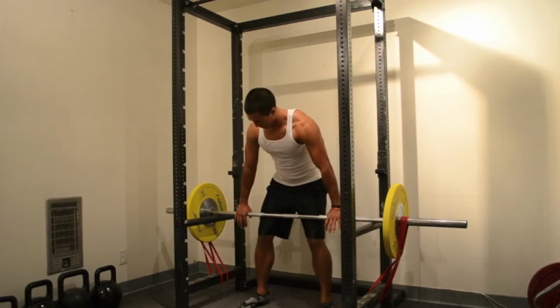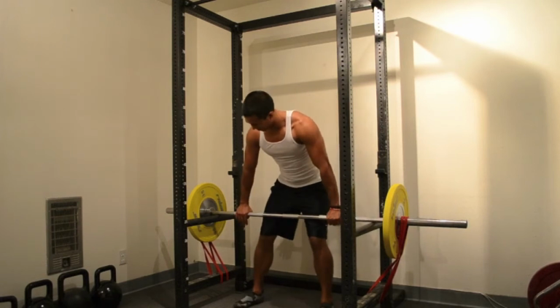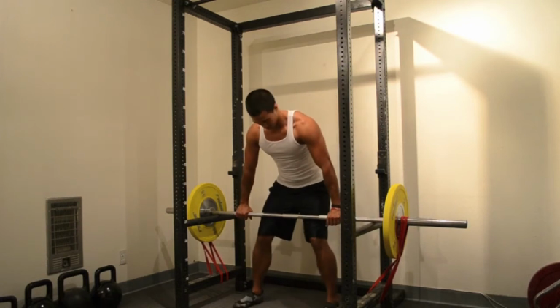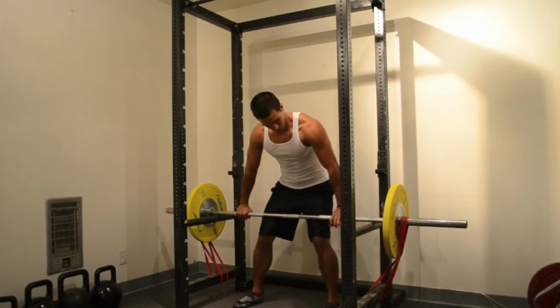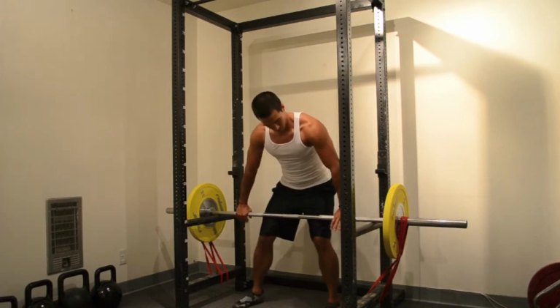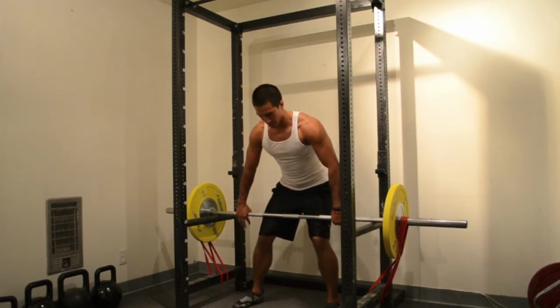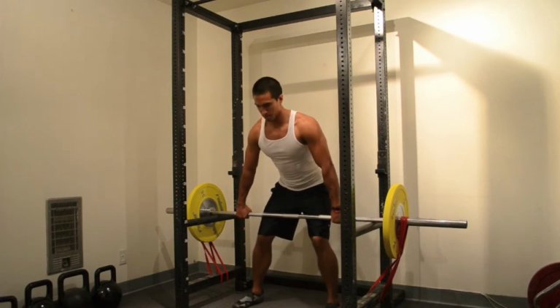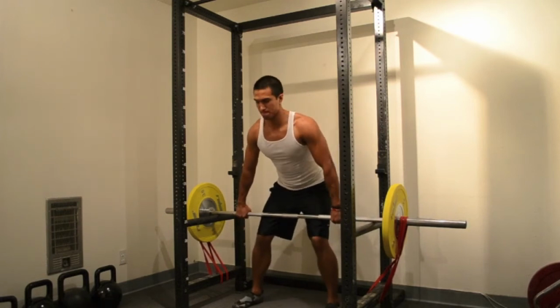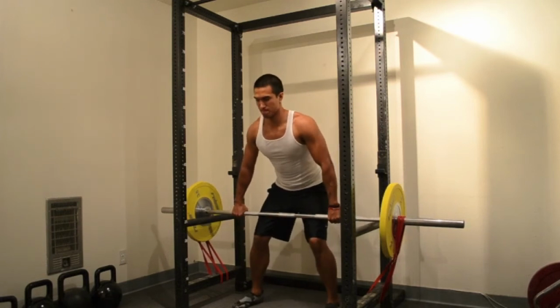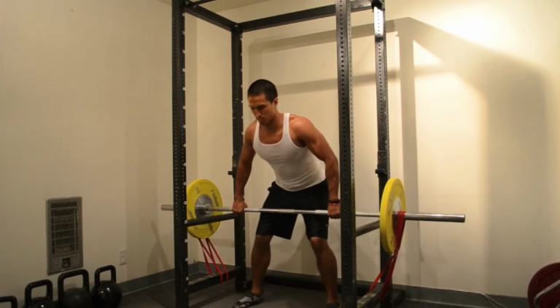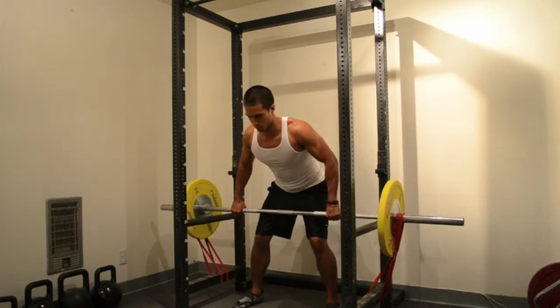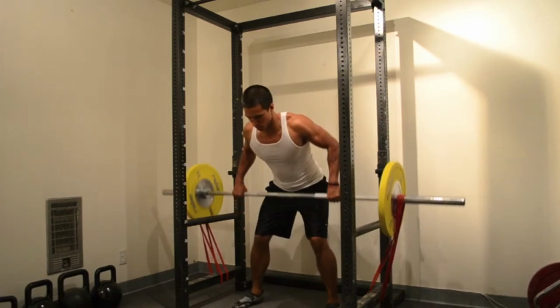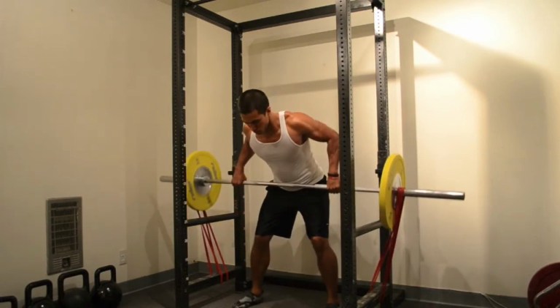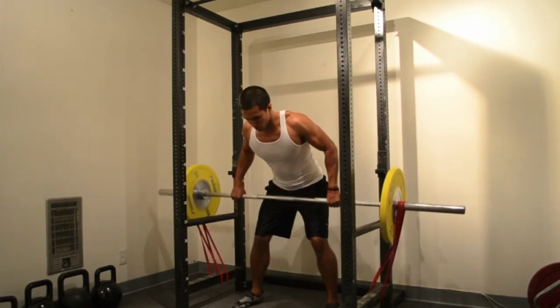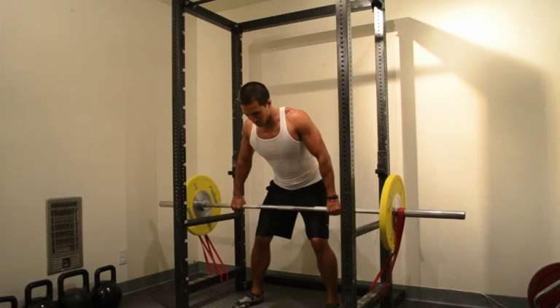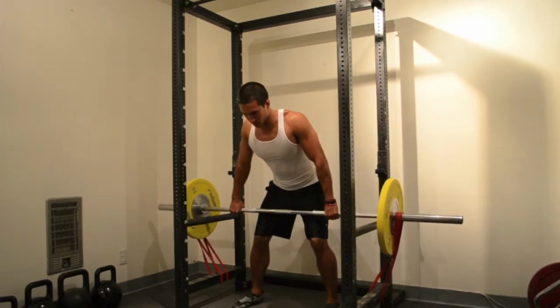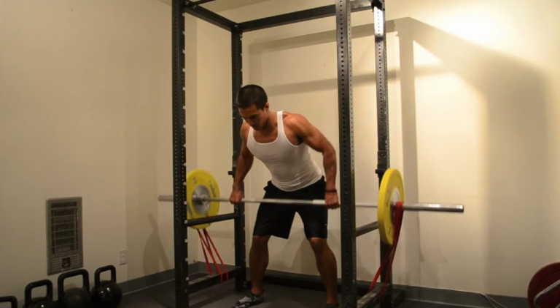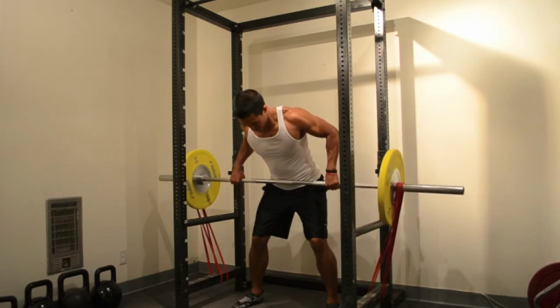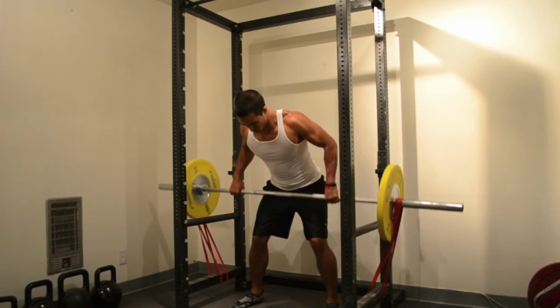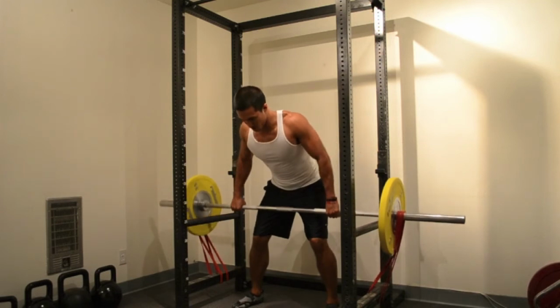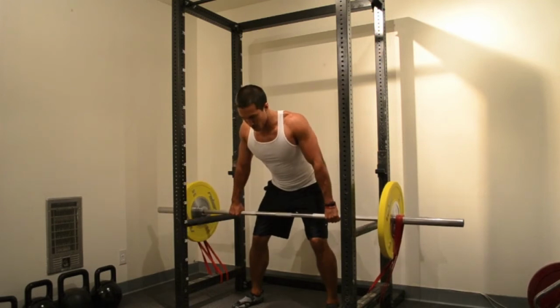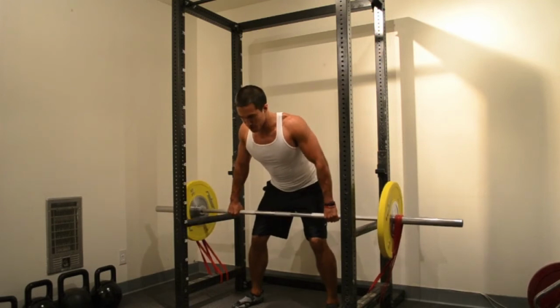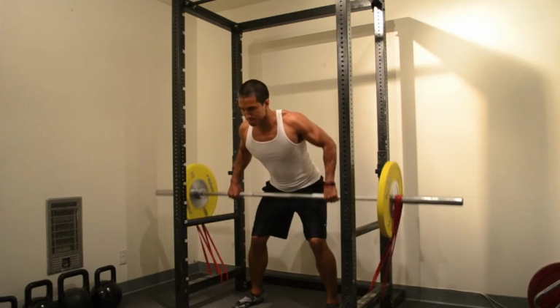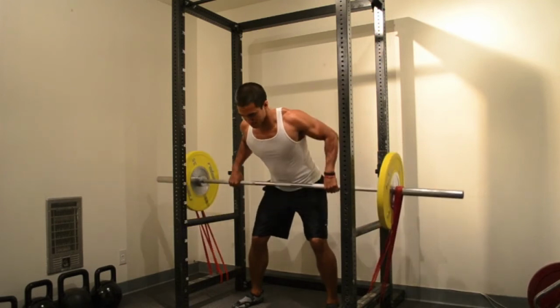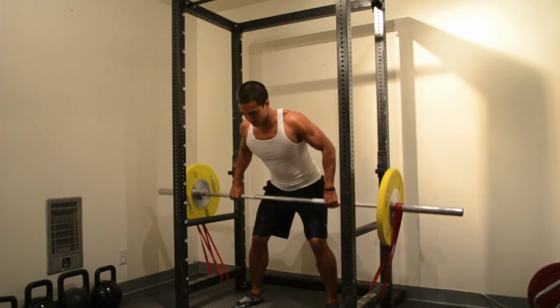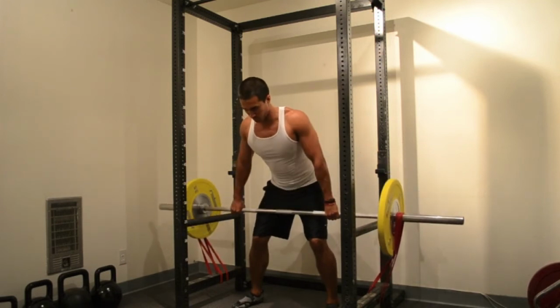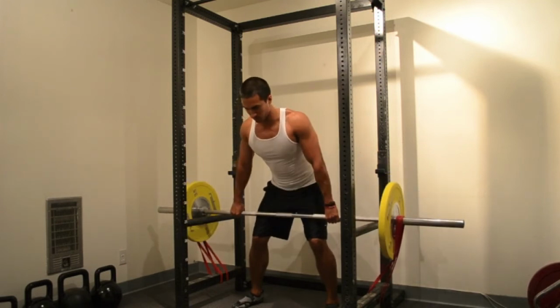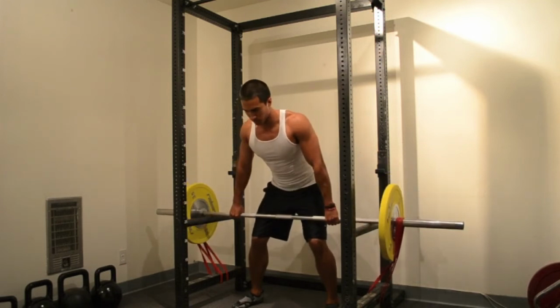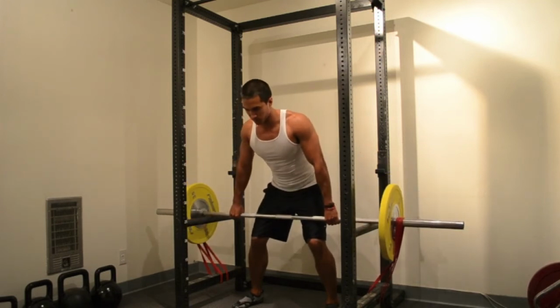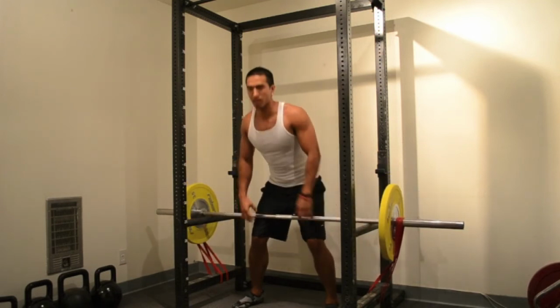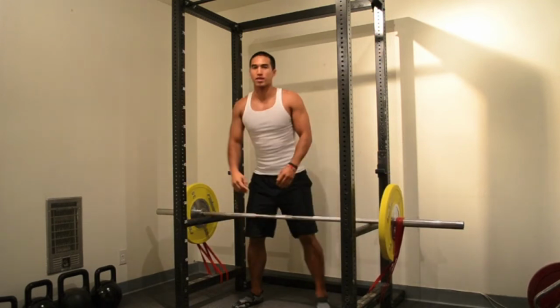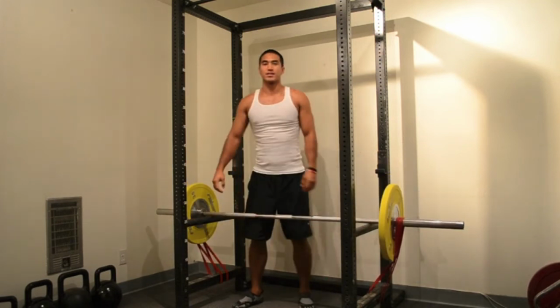Now perform the exercise. I am using a number 2 super mini band for this exercise. You may use whatever band you'd like.